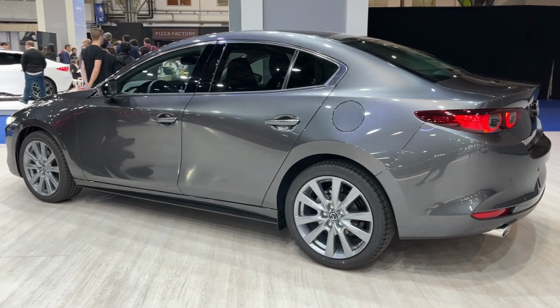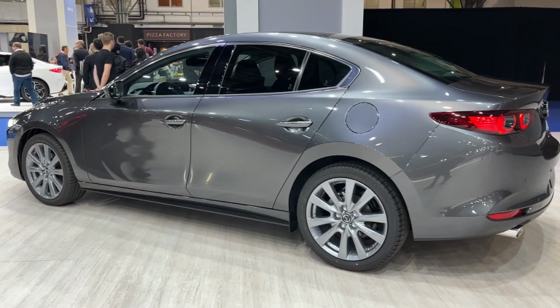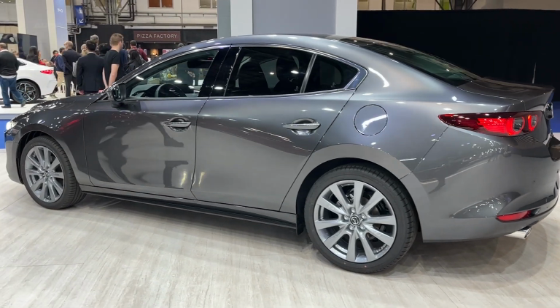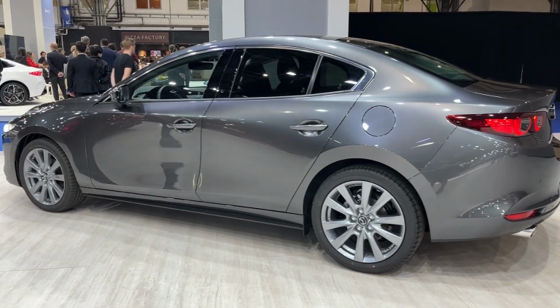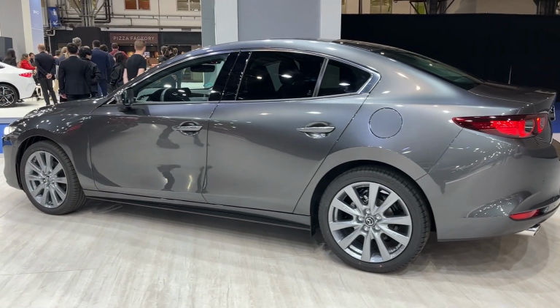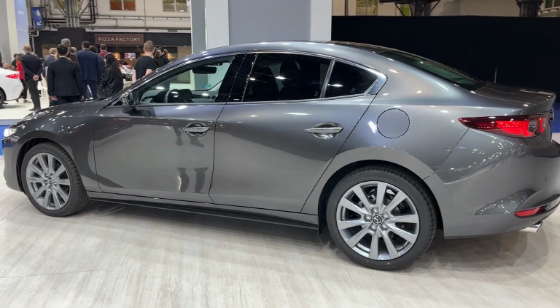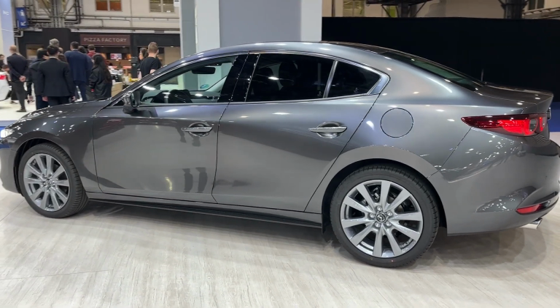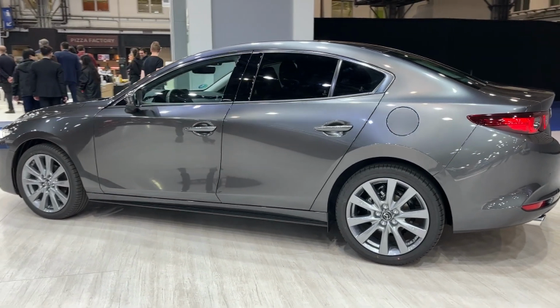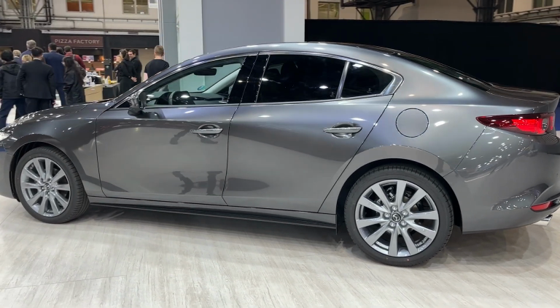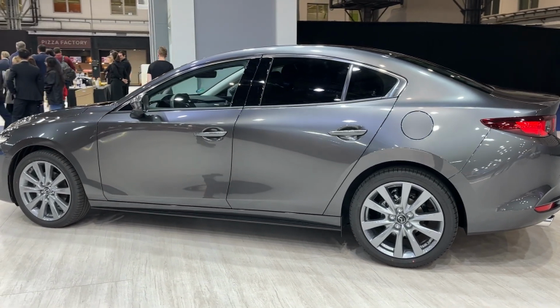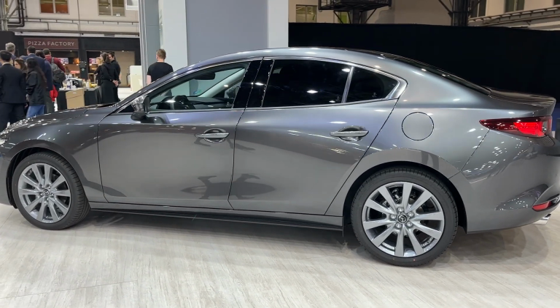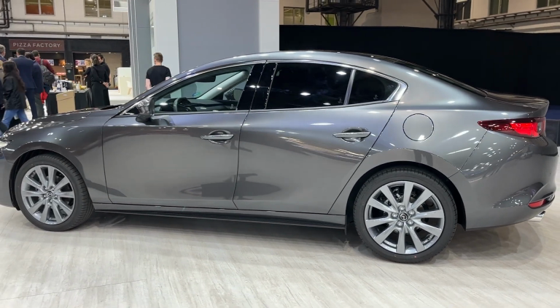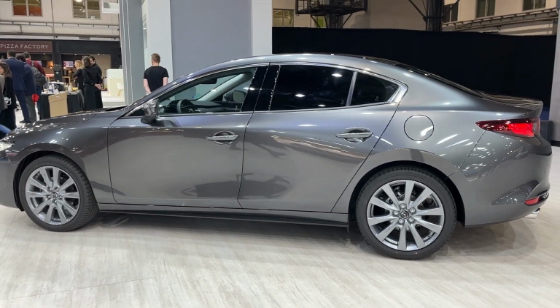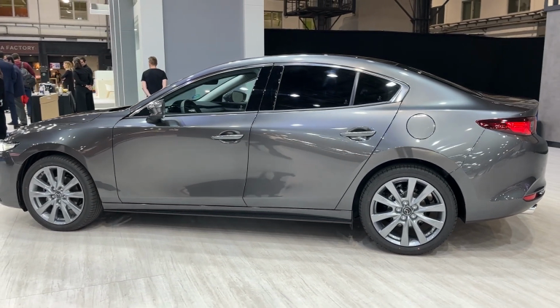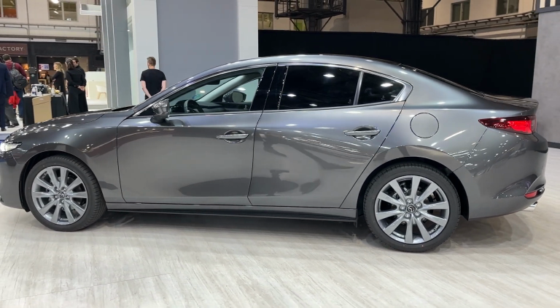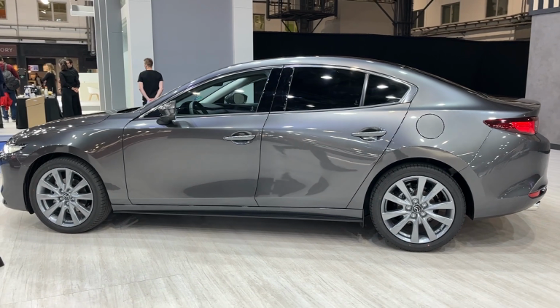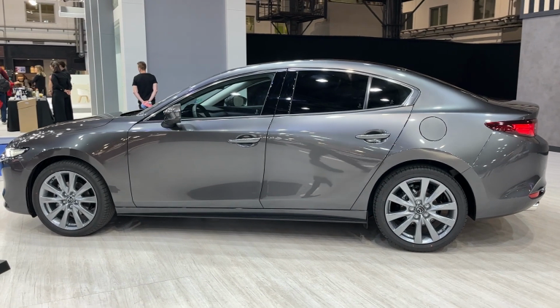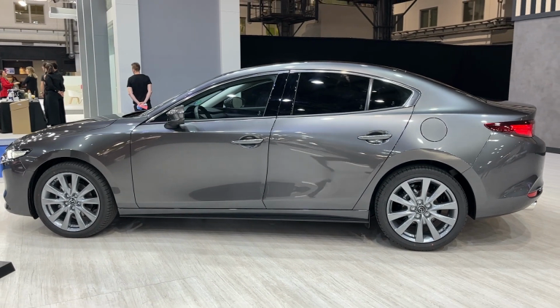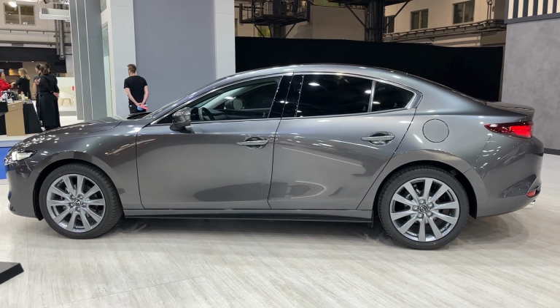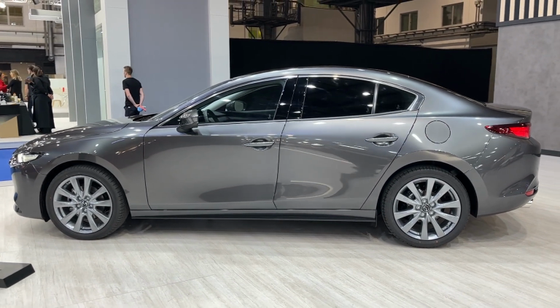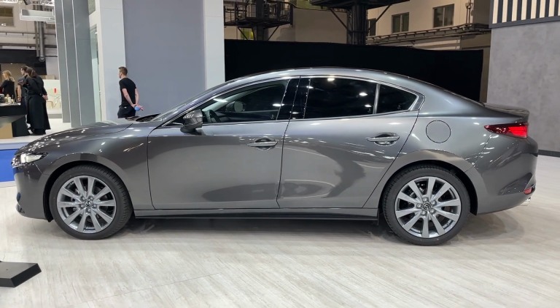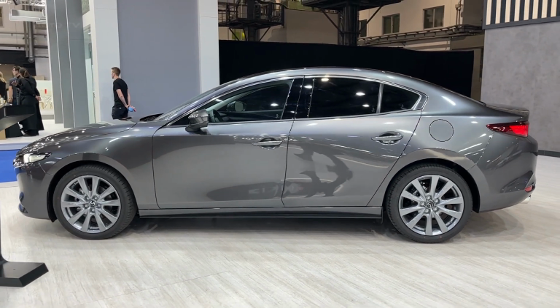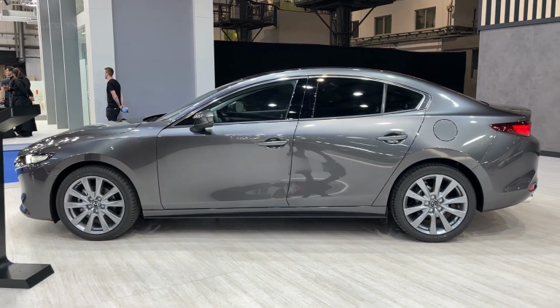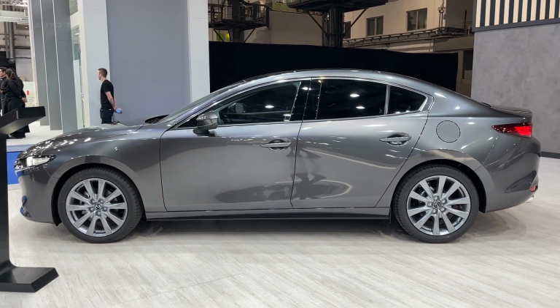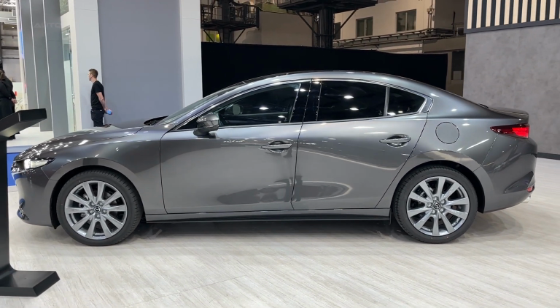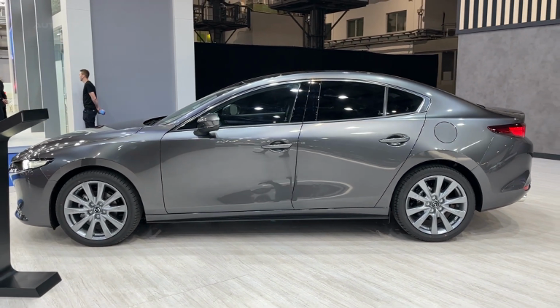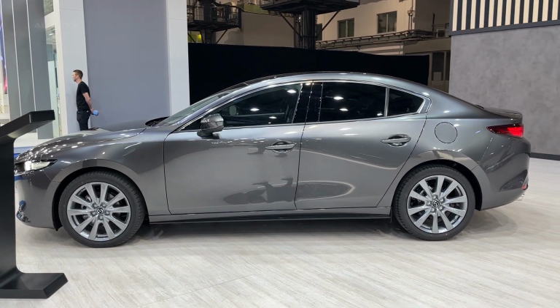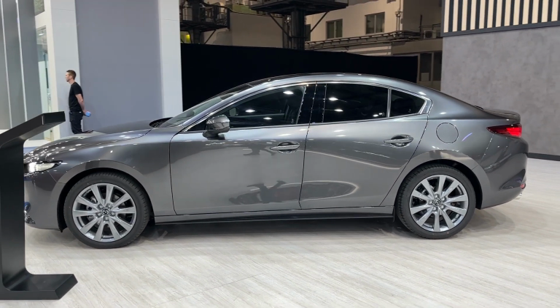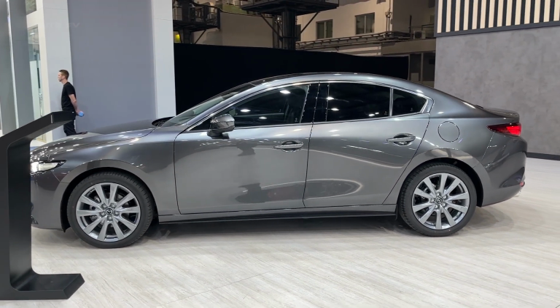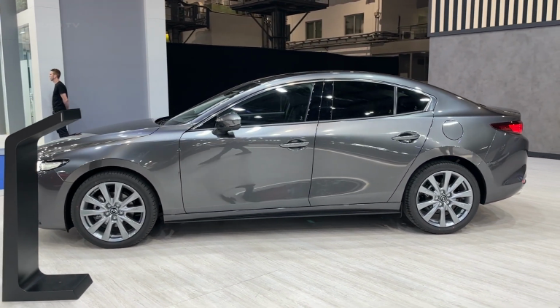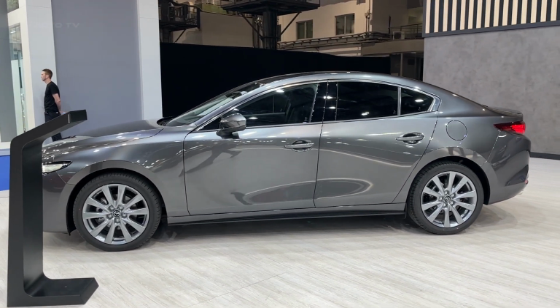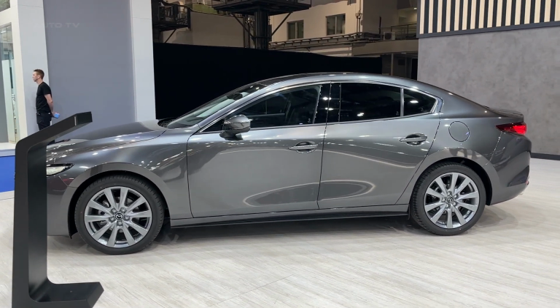In addition, the car is equipped with Mazda's i-Active all-wheel drive system, which enhances handling and stability in various driving conditions.